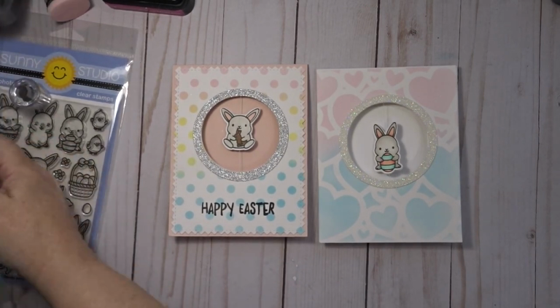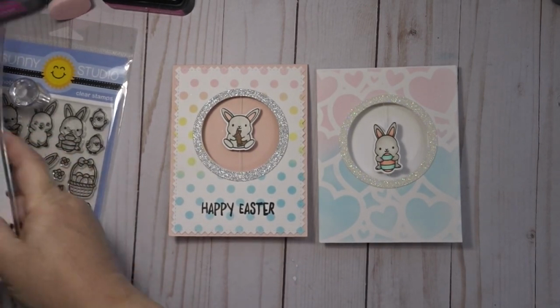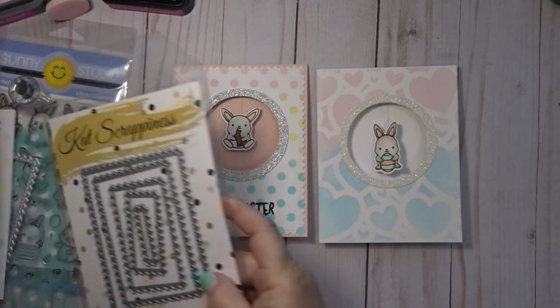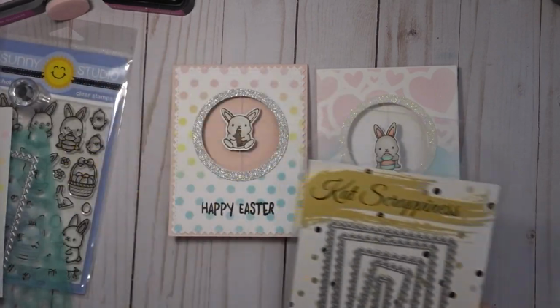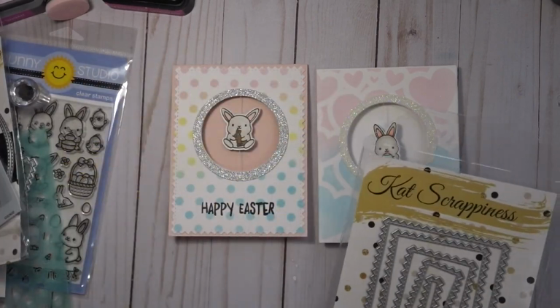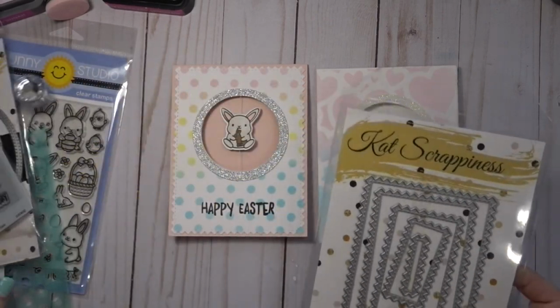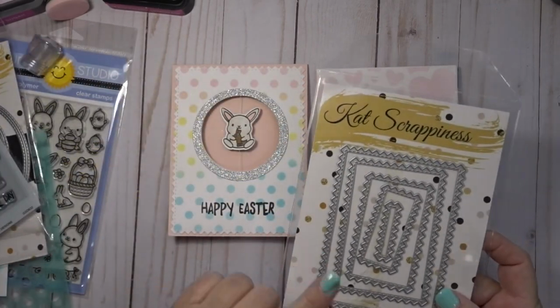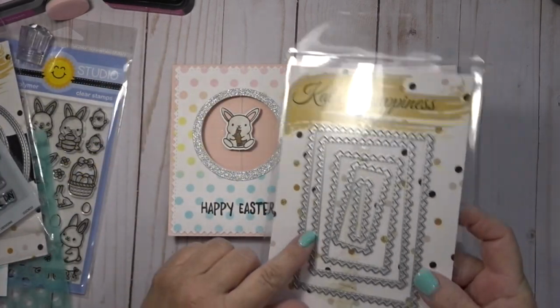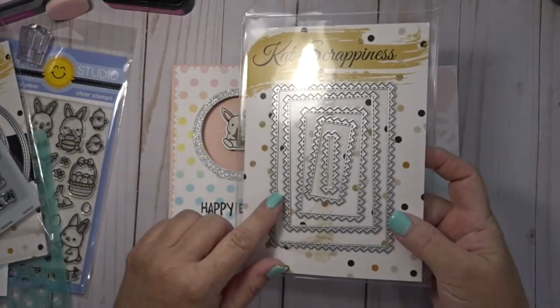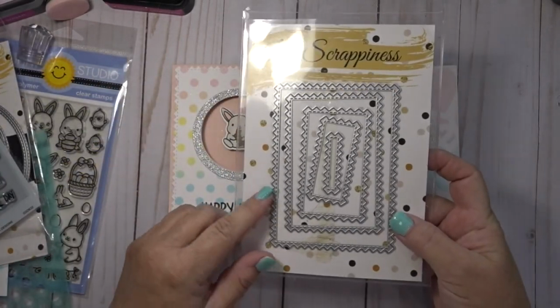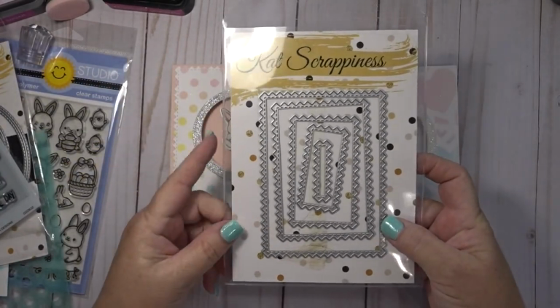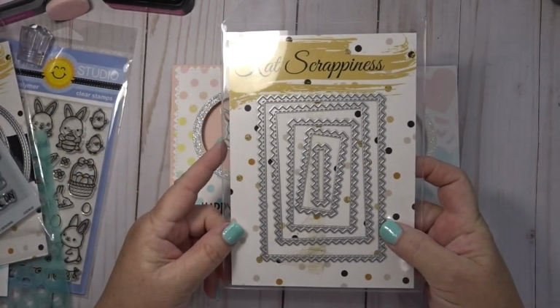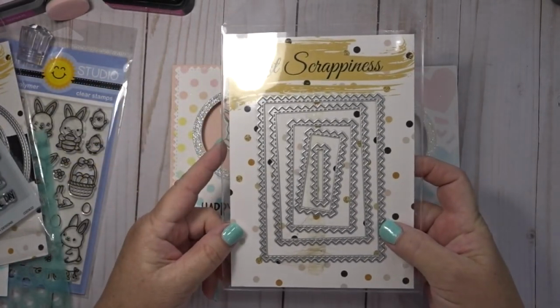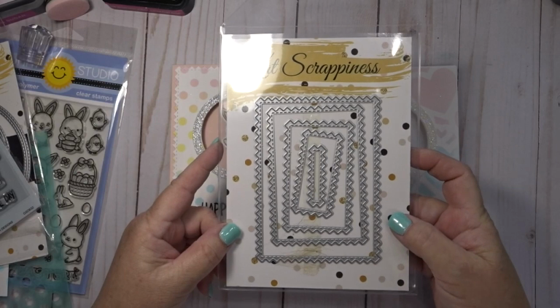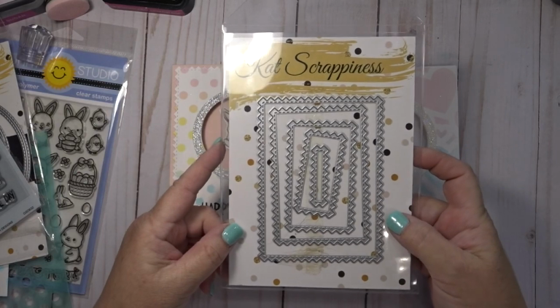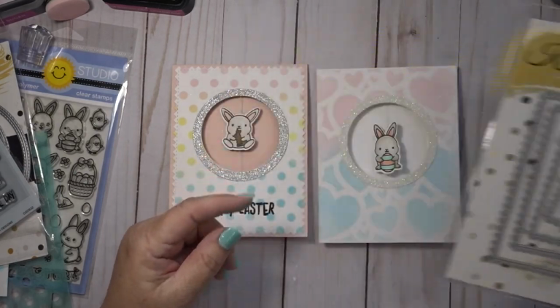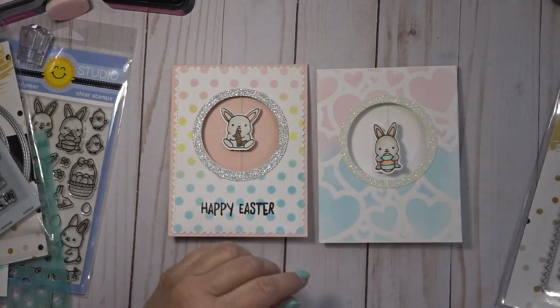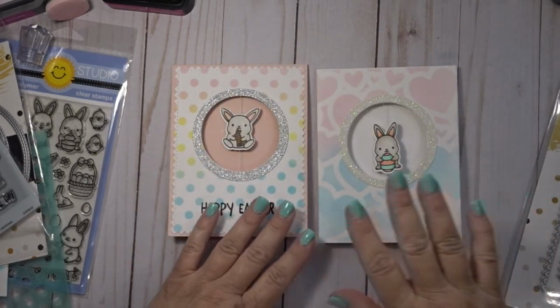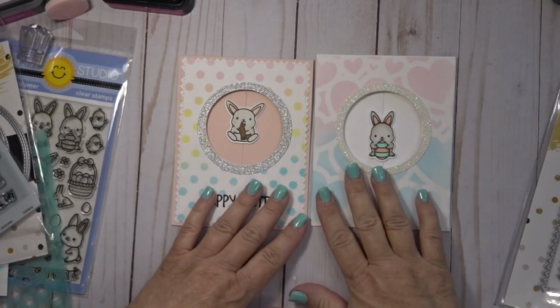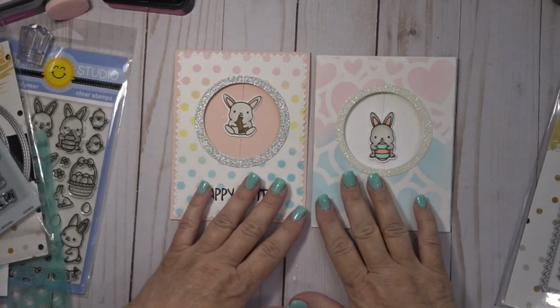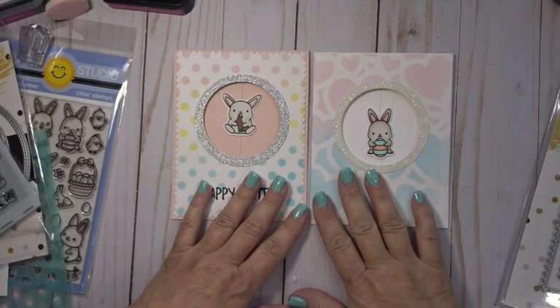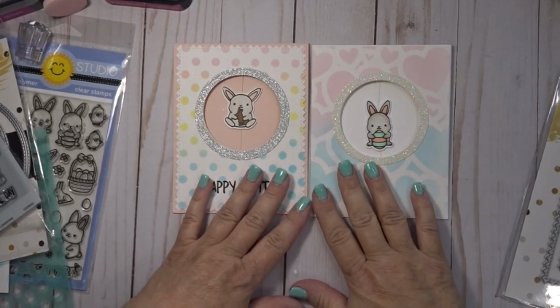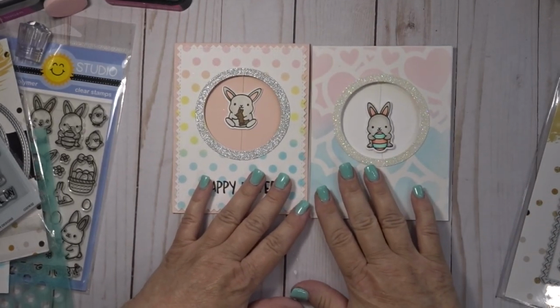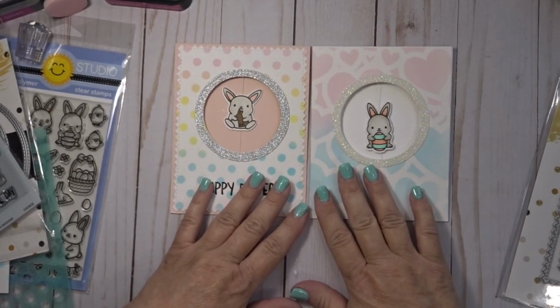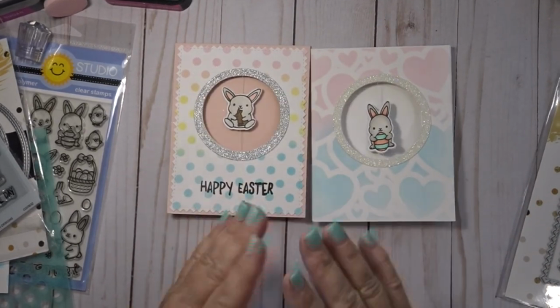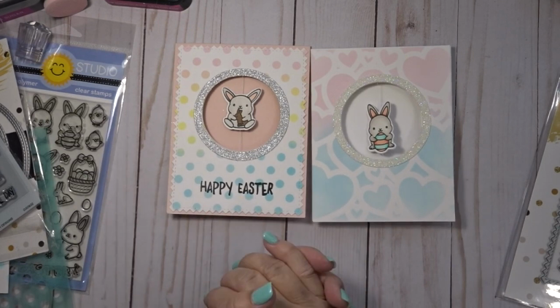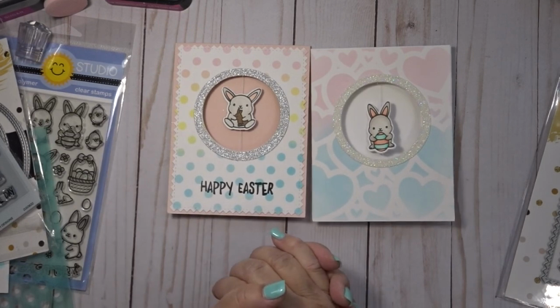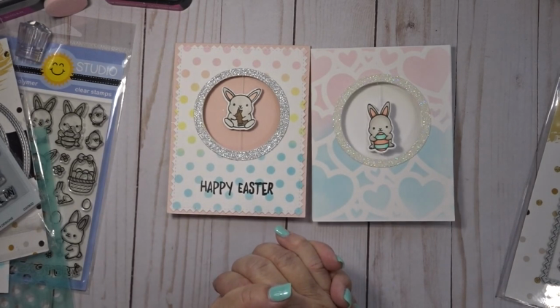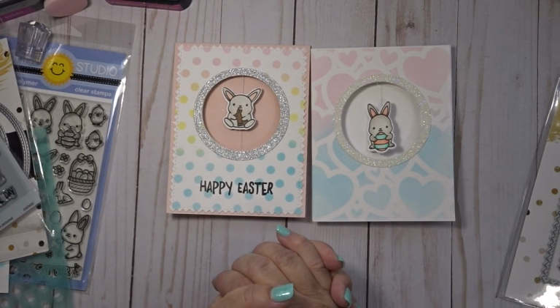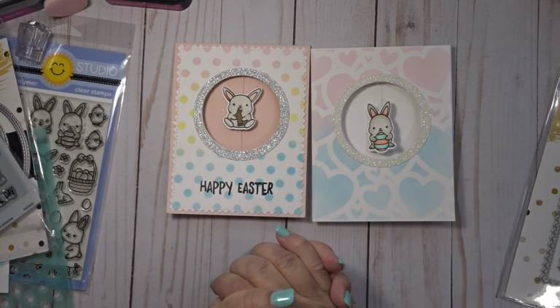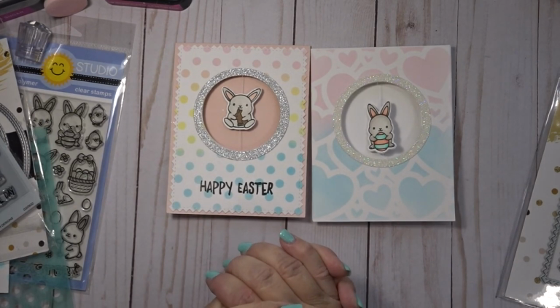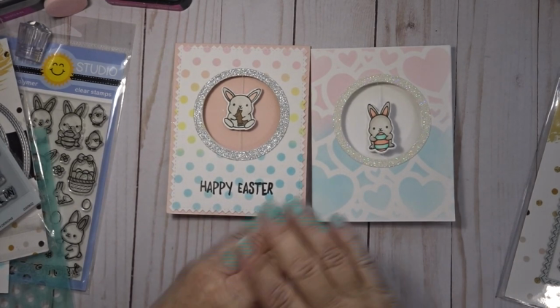There's the first card I showed you and there's the one made with the zigzag dies. Don't forget to head over to the shop to check out all the new zigzag dies — squares, circles, and ovals — and lots of fun crafty stuff. Use code Lisa10 to save 10% on your order. Thanks for joining me today, I'll see you next time, bye bye!